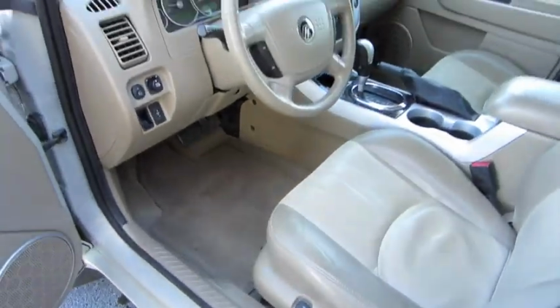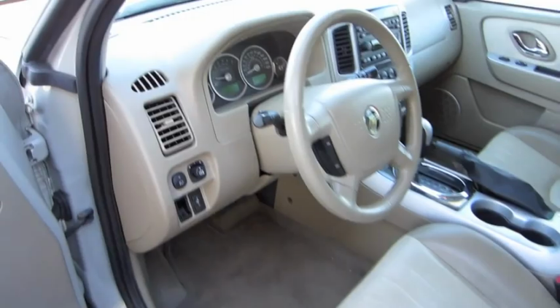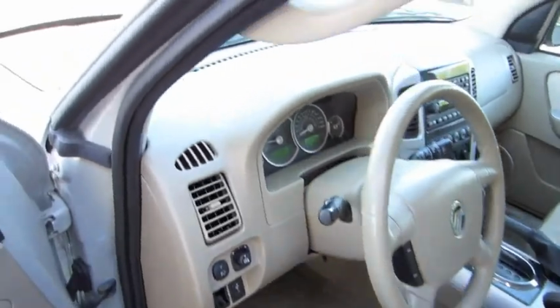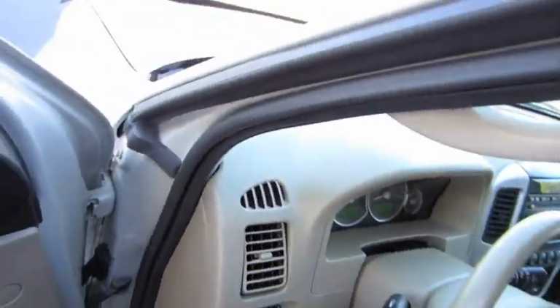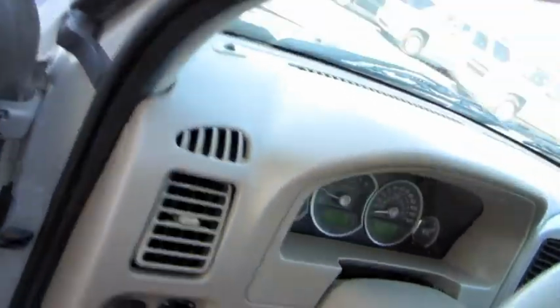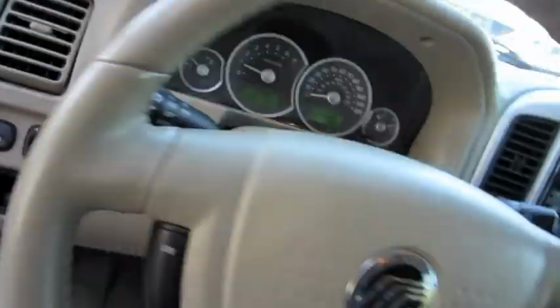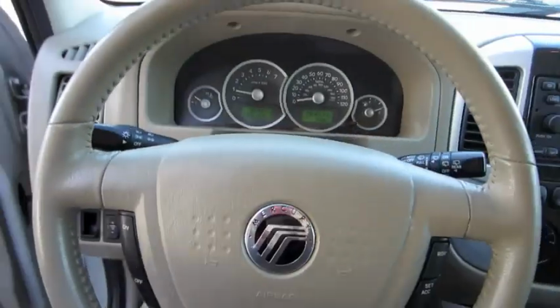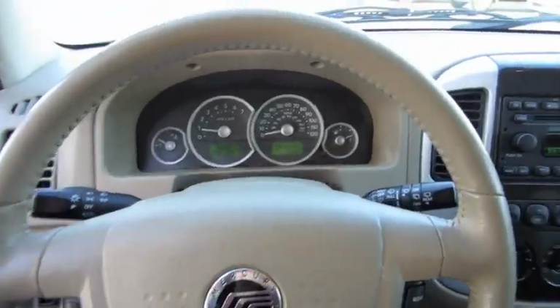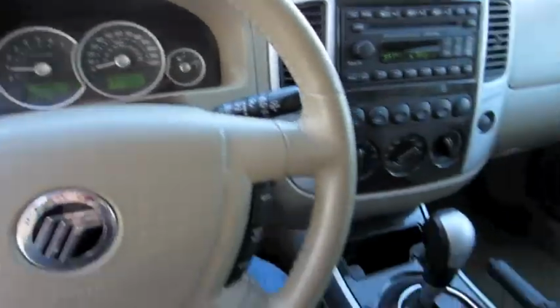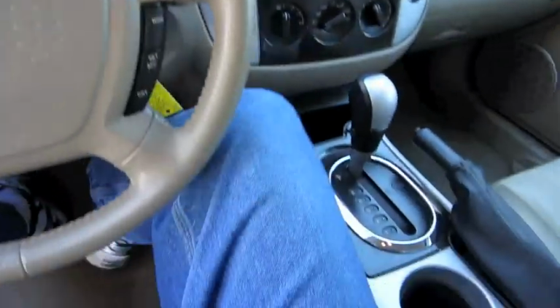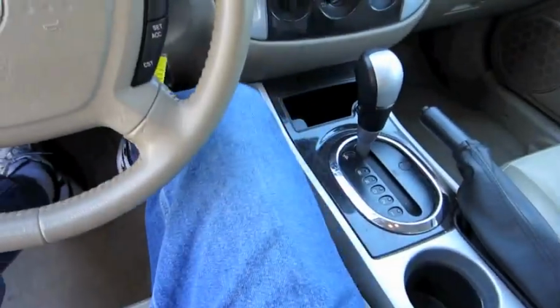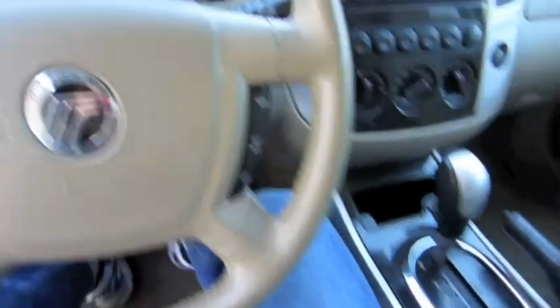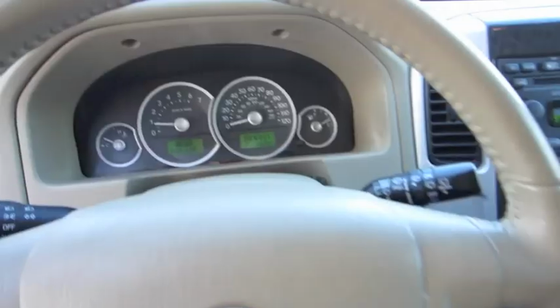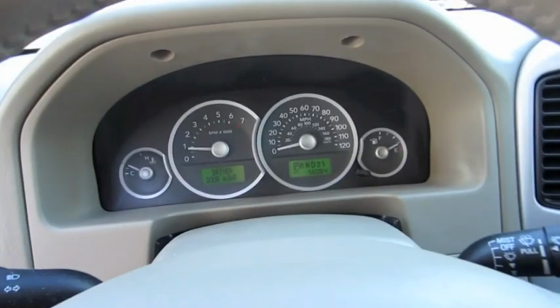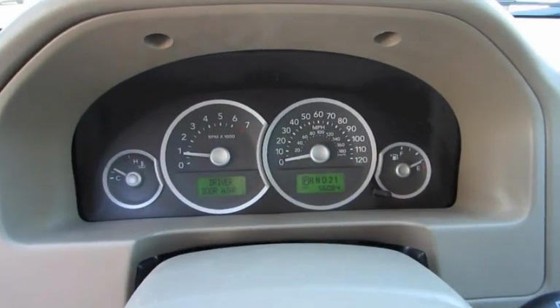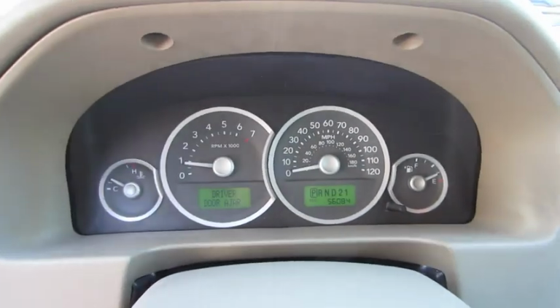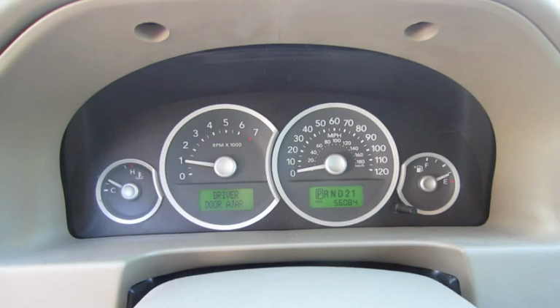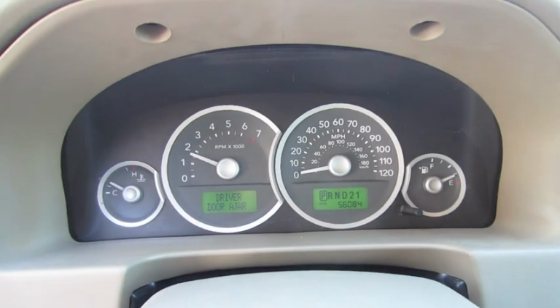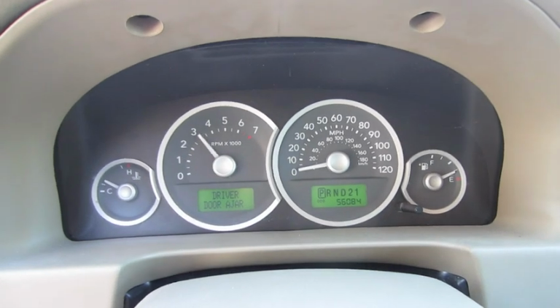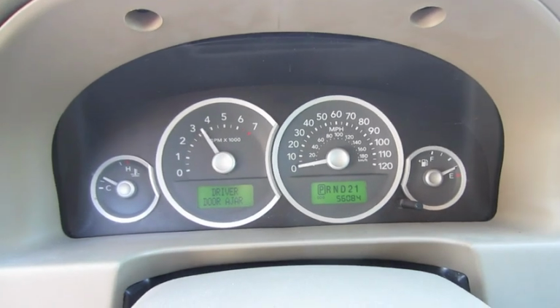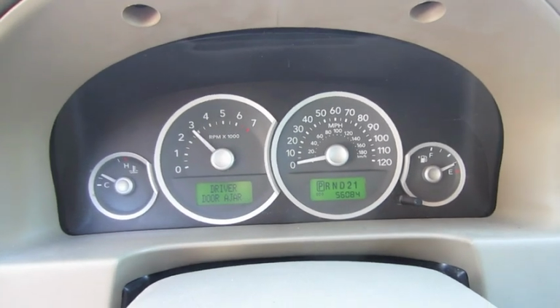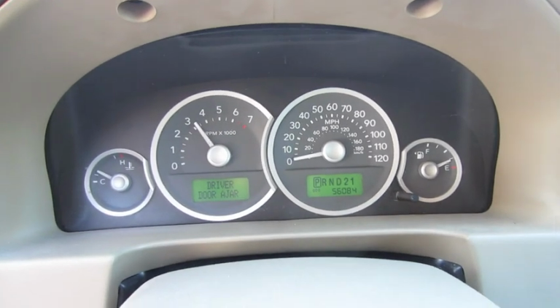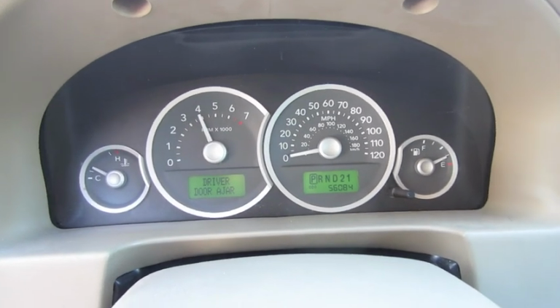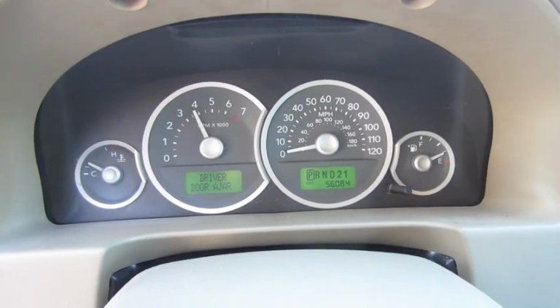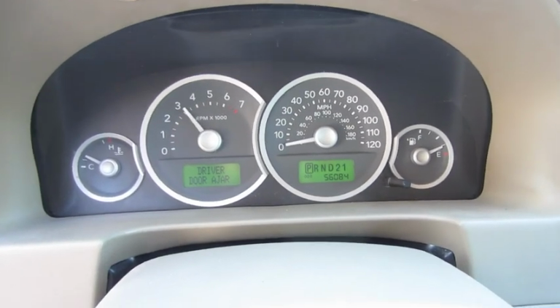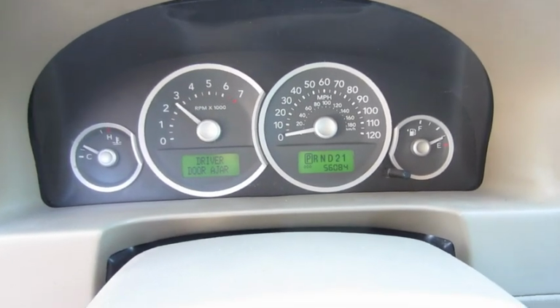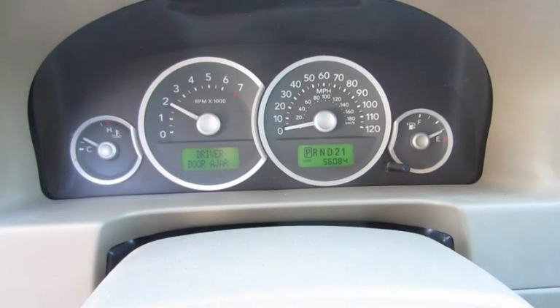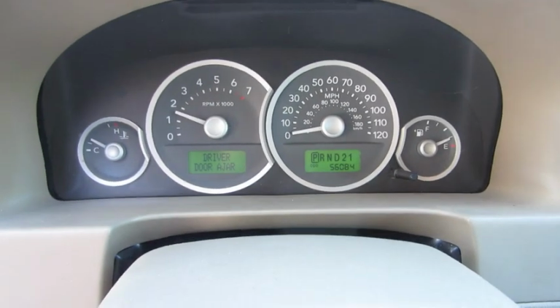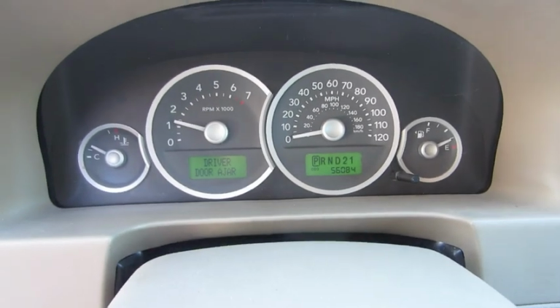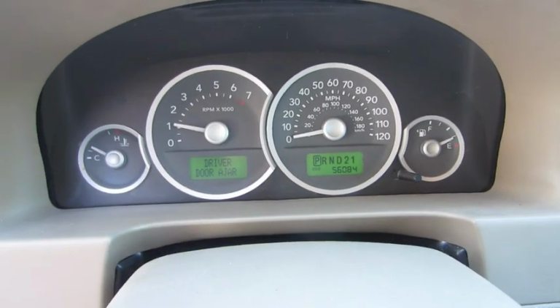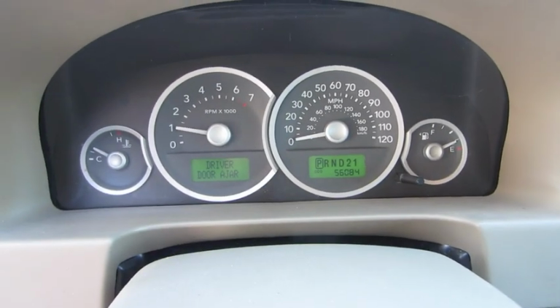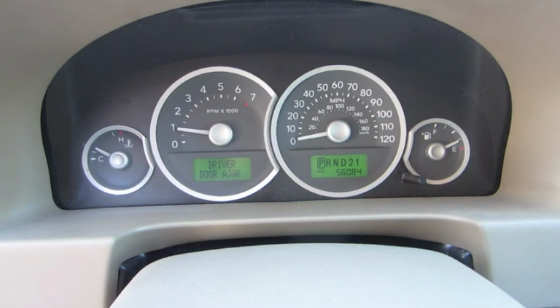So let's go ahead and see how she sounds. There's a rev limiter around 4,000 RPM.